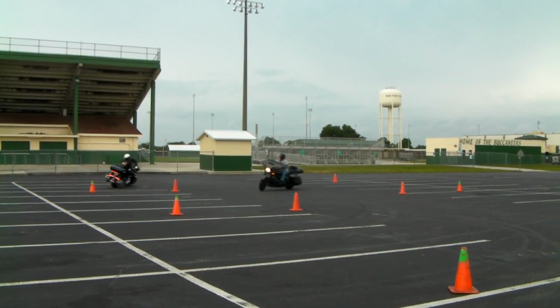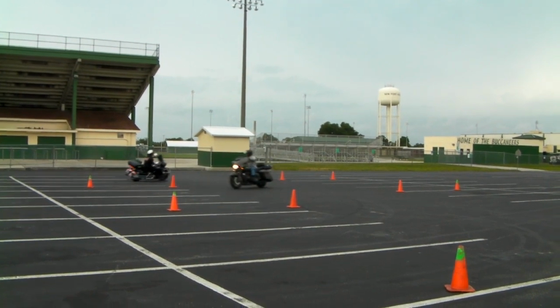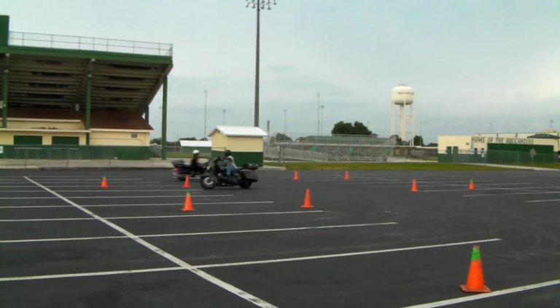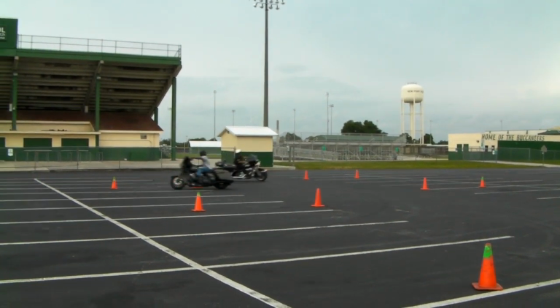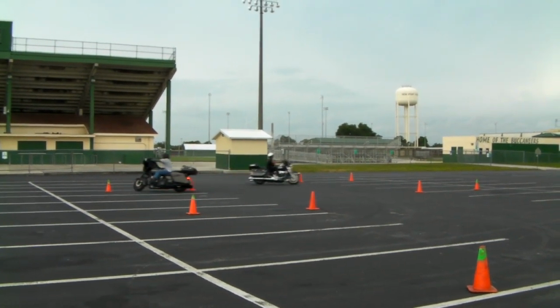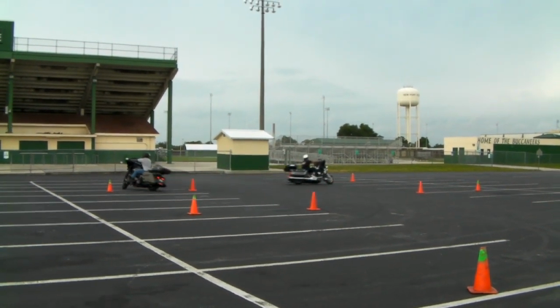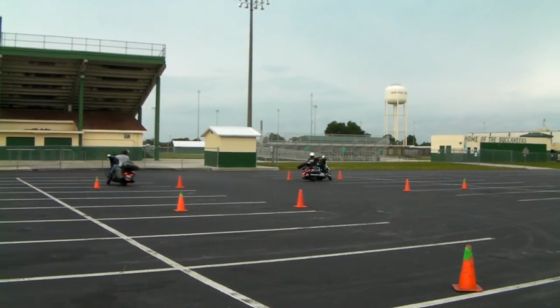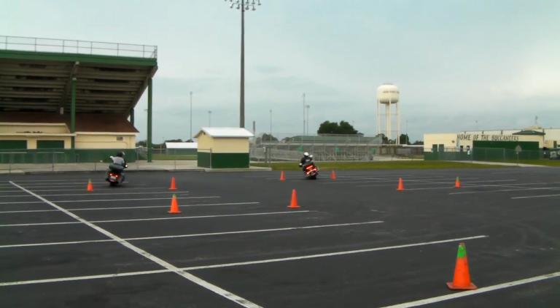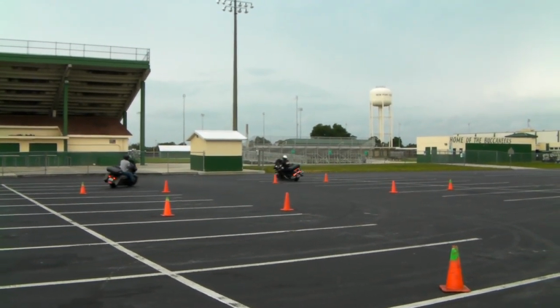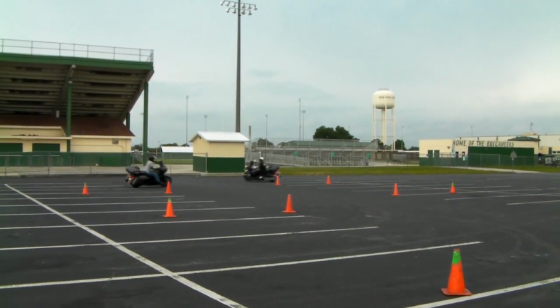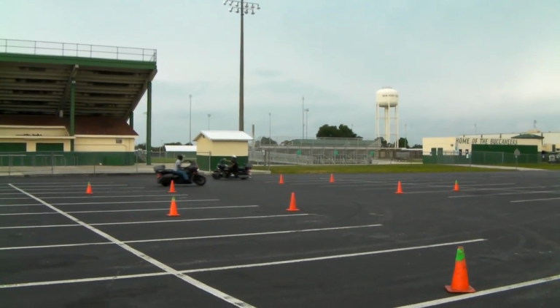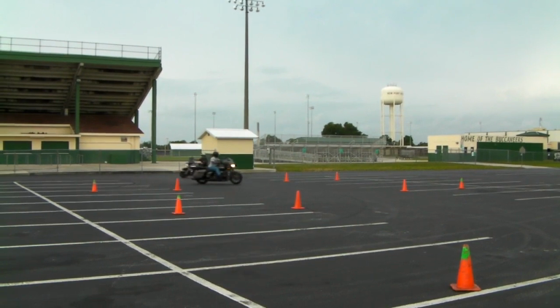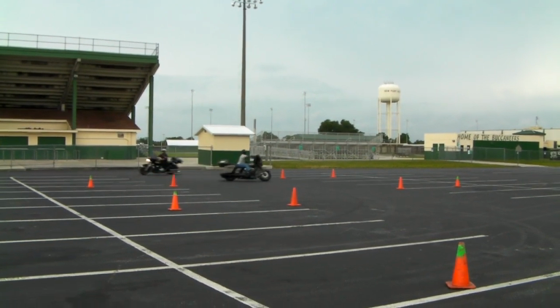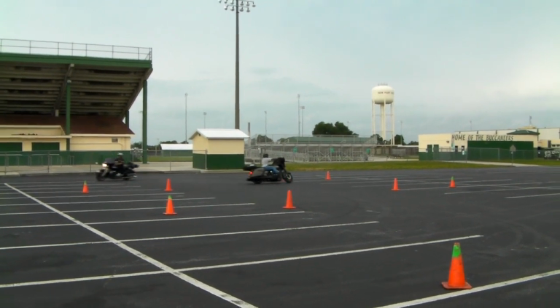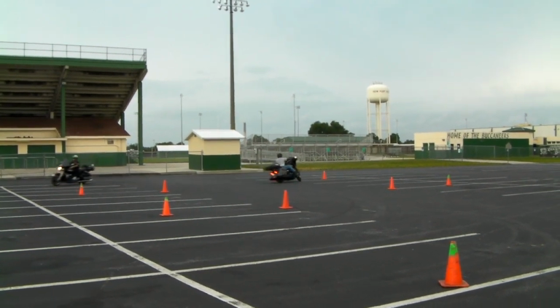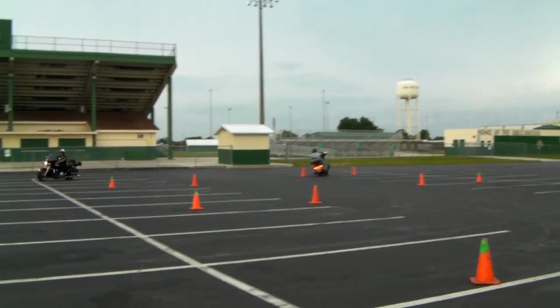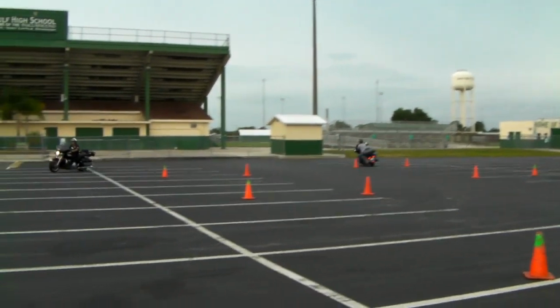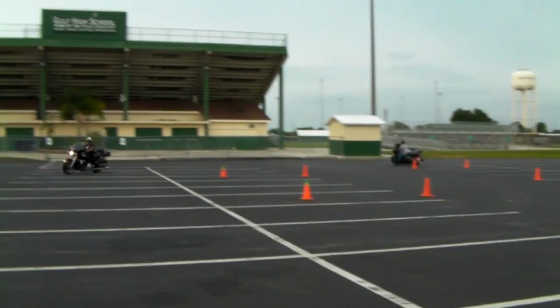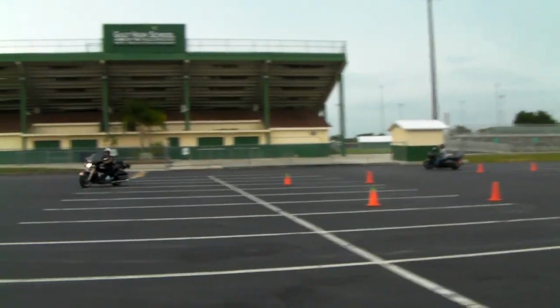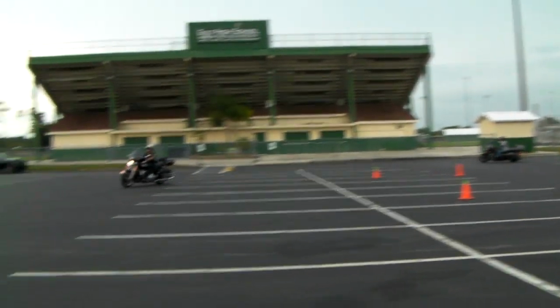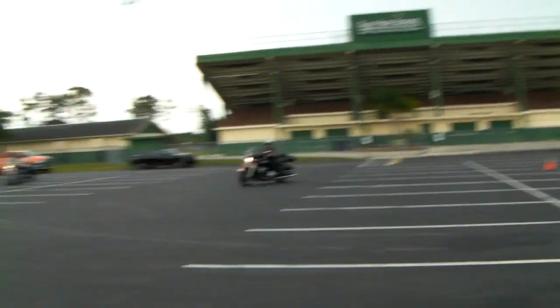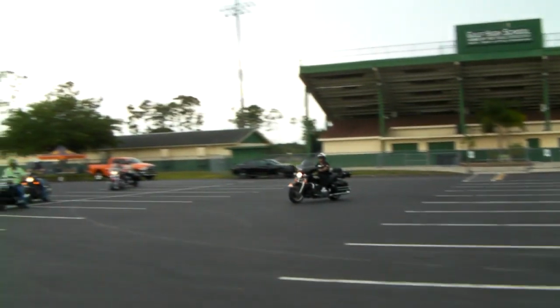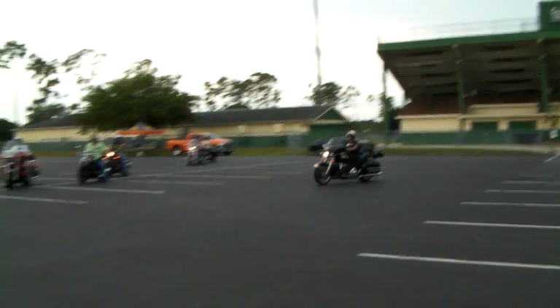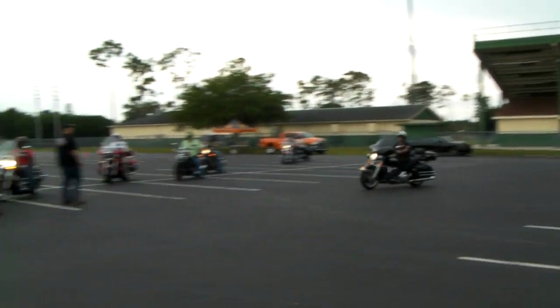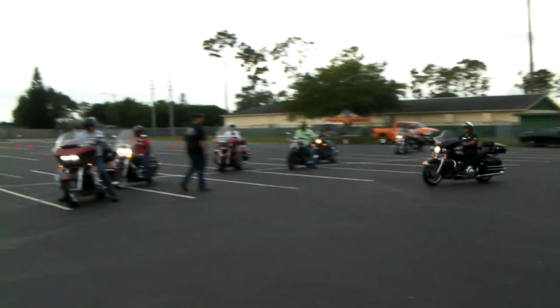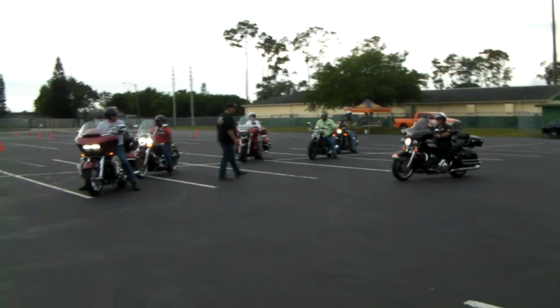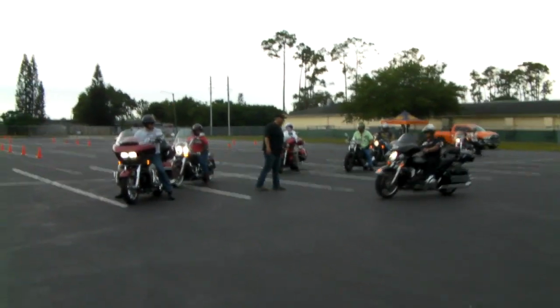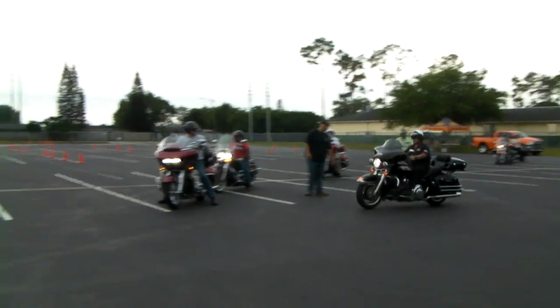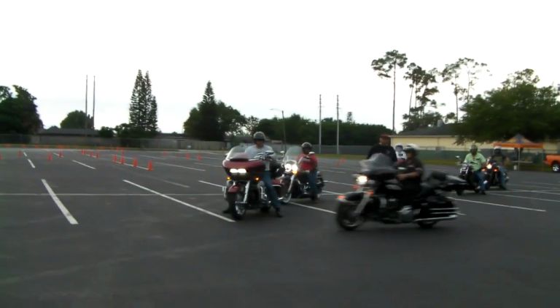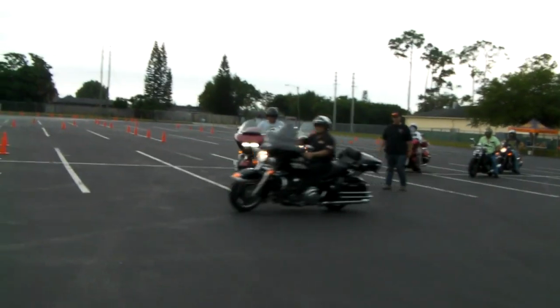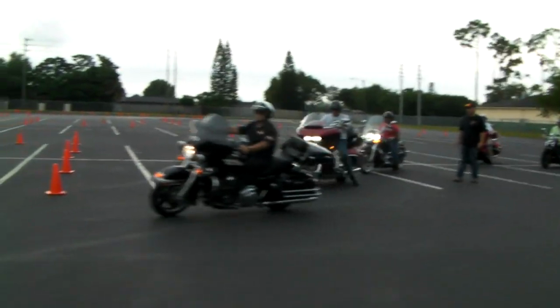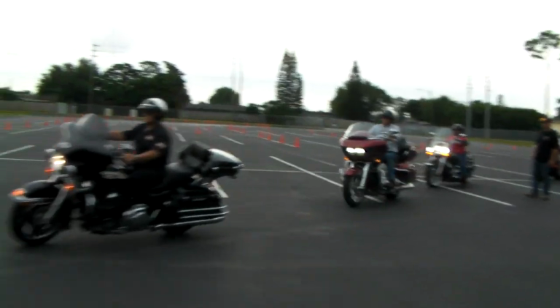What we're actually doing here is: no sooner do you make a right turn than you need to make a left turn. Right turn, left turn — feel that bike transition quickly from side to side. That's what this exercise teaches.